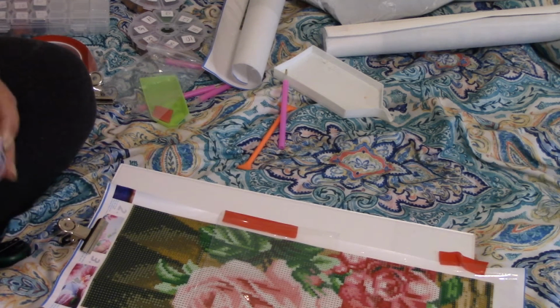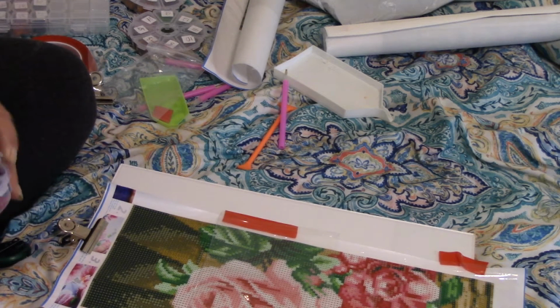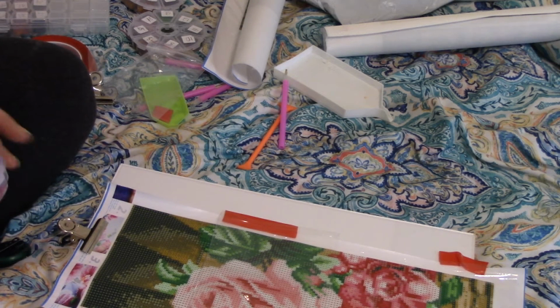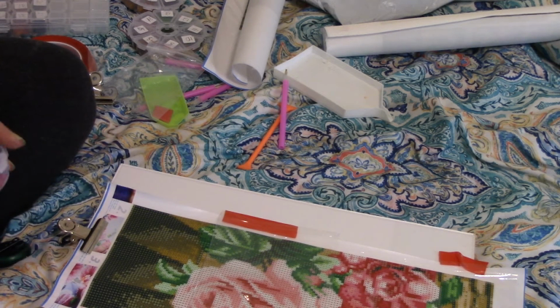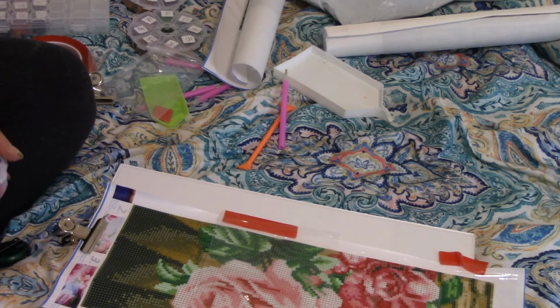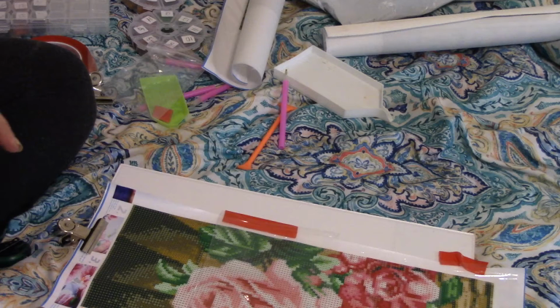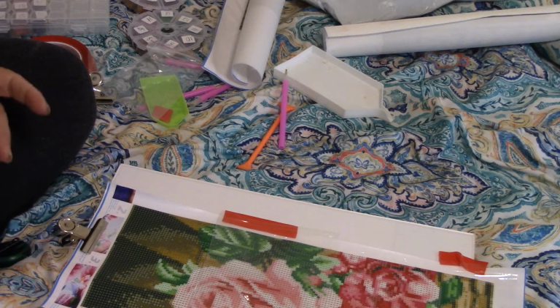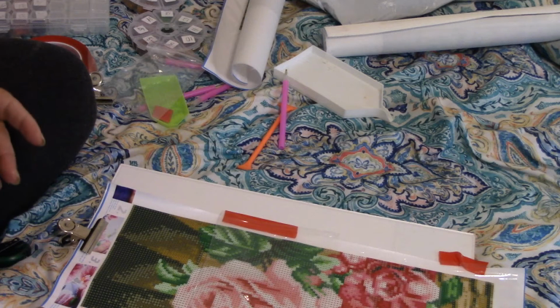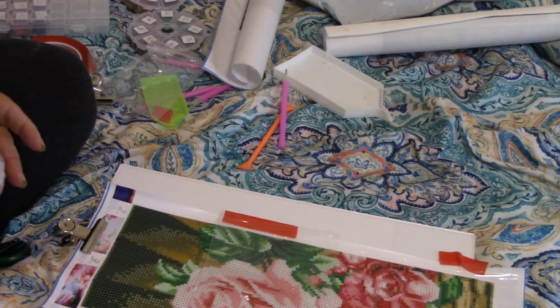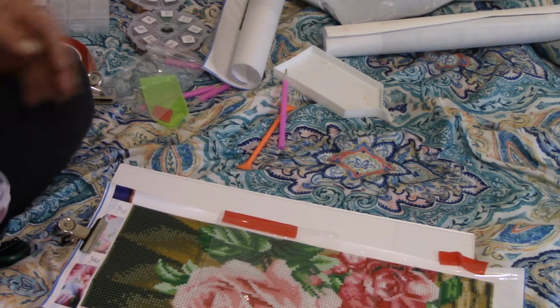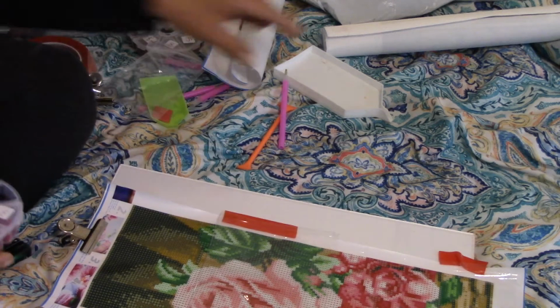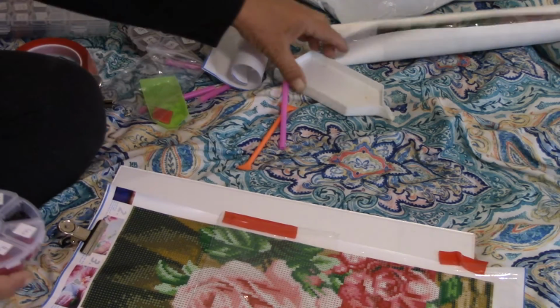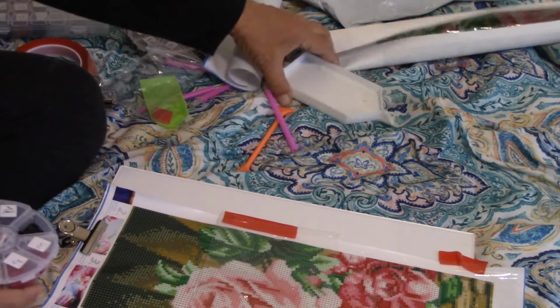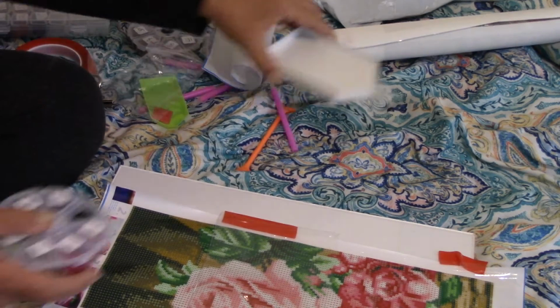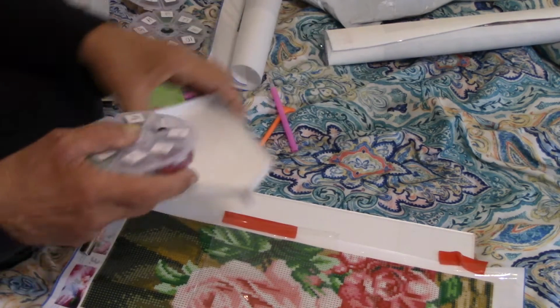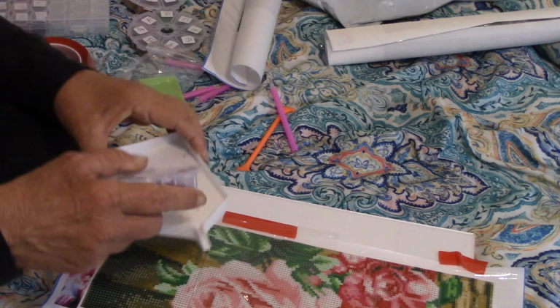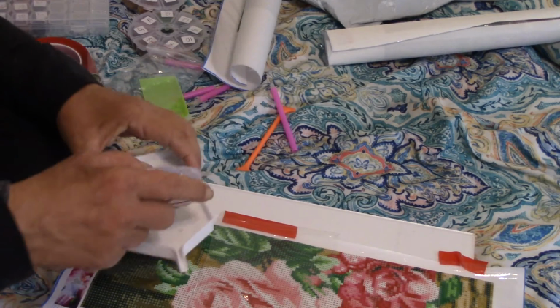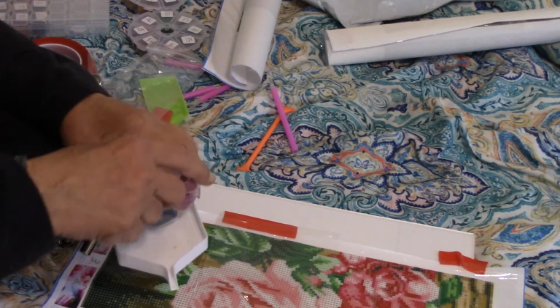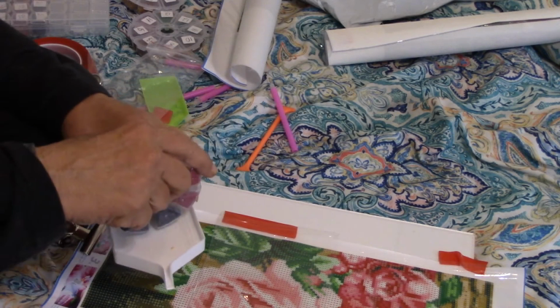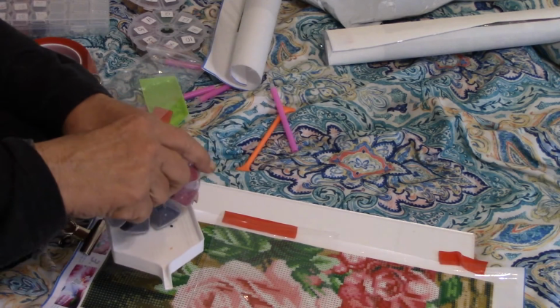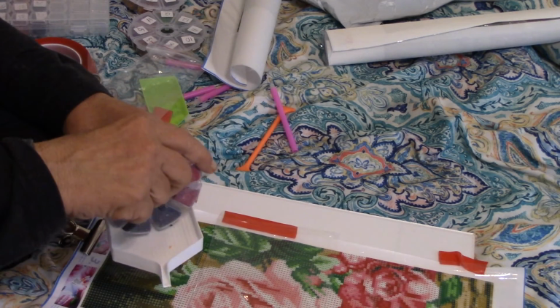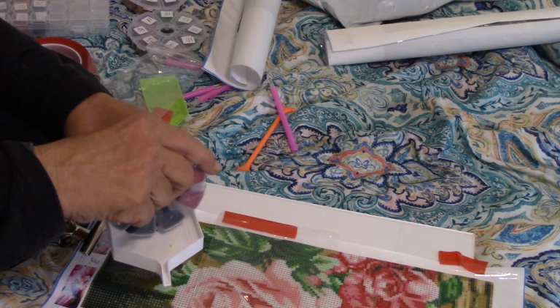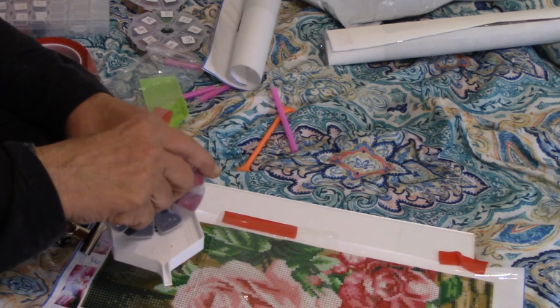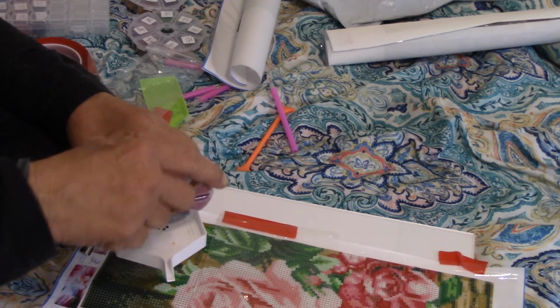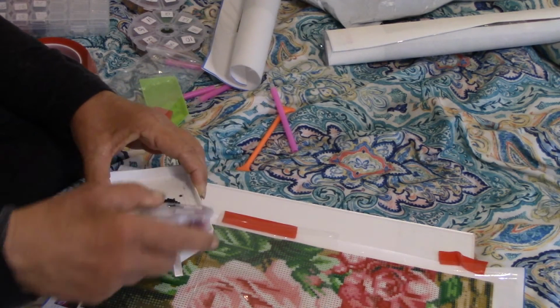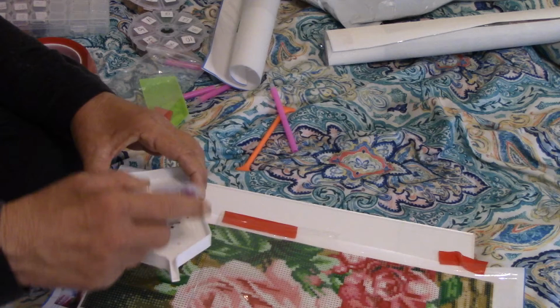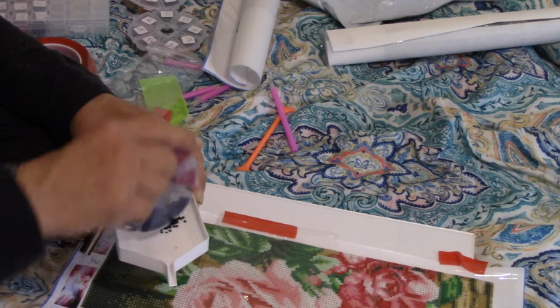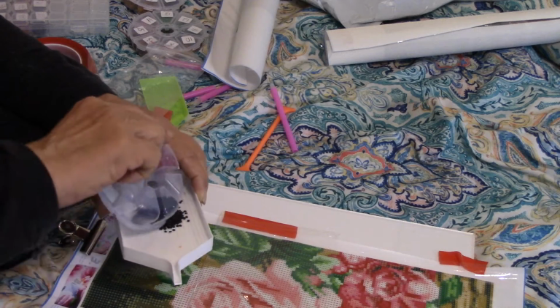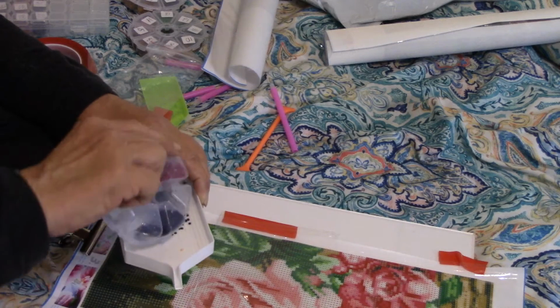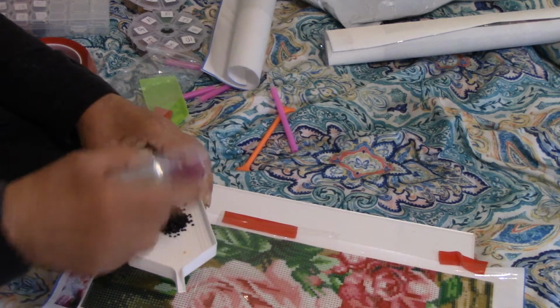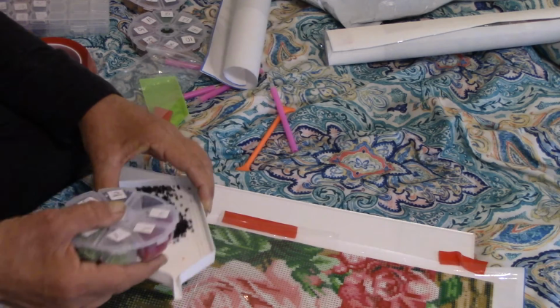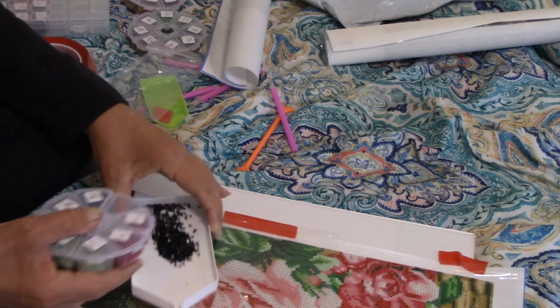I've got number four, and four is color 310, which is black. I pour some in here — just pour it all in the boat.